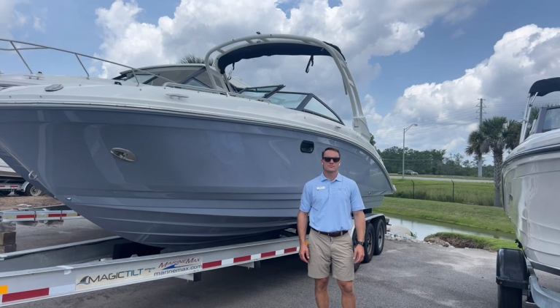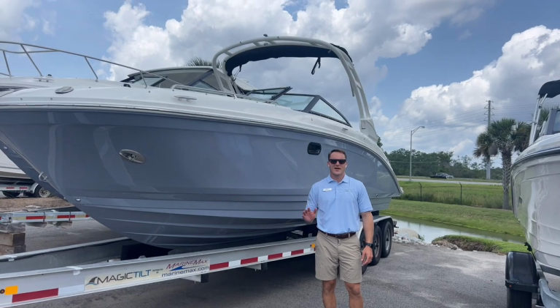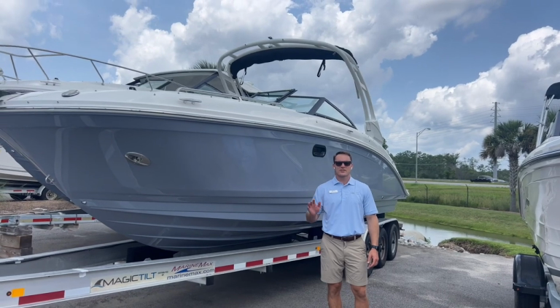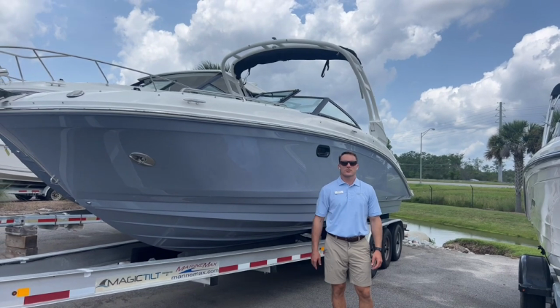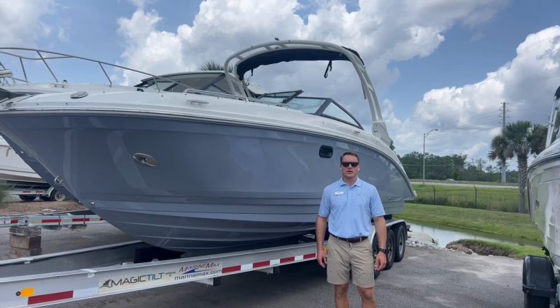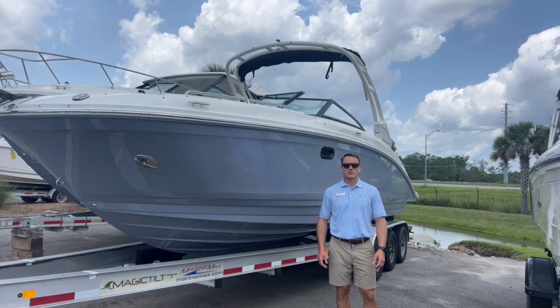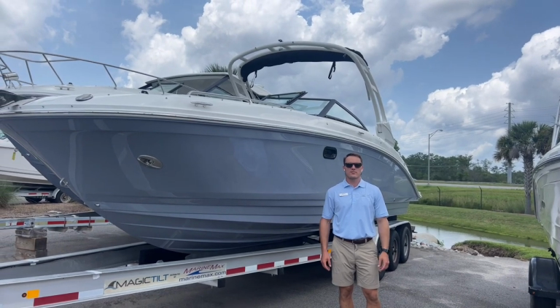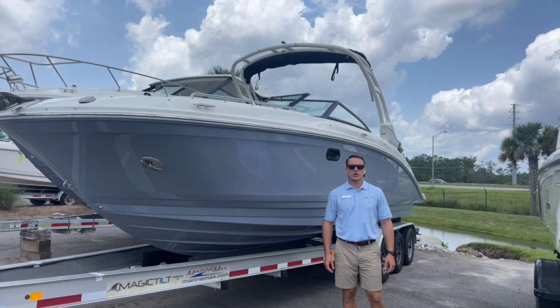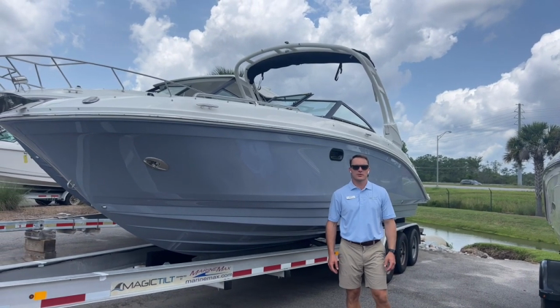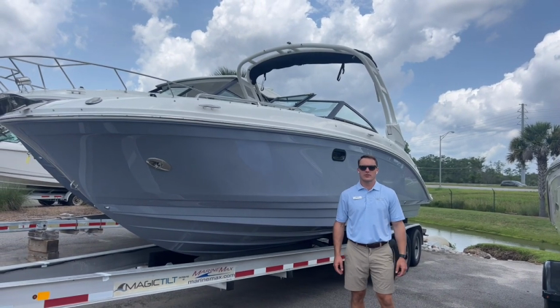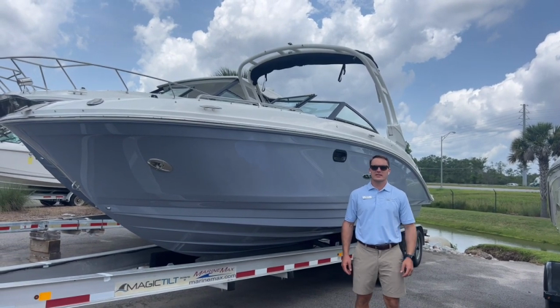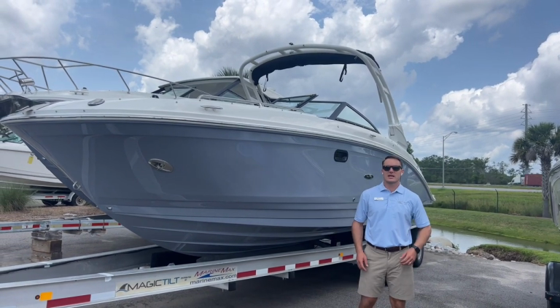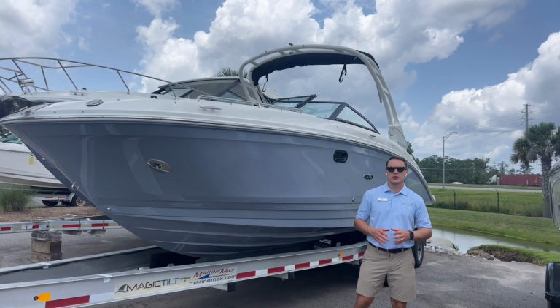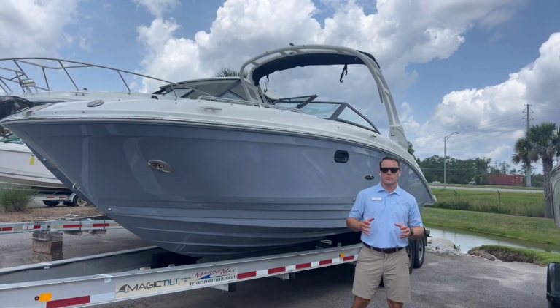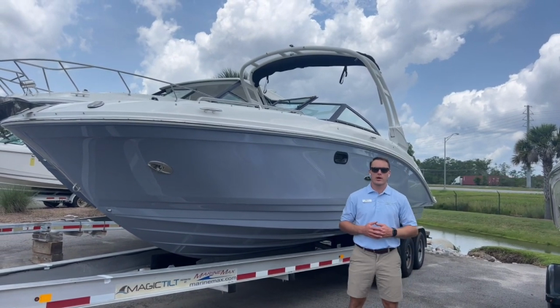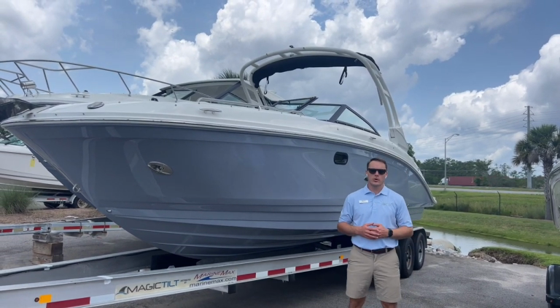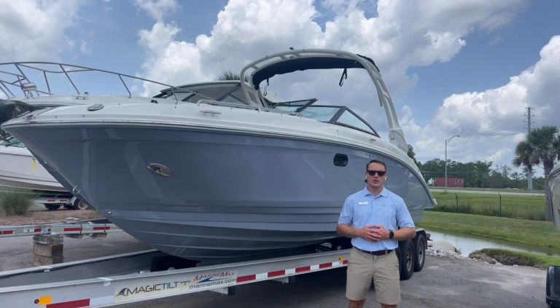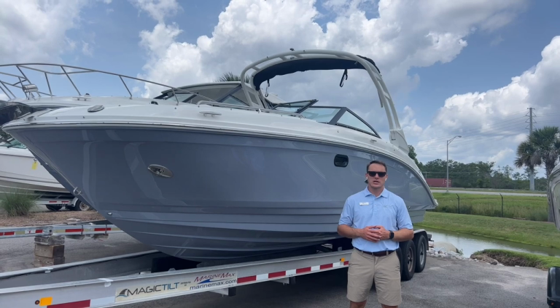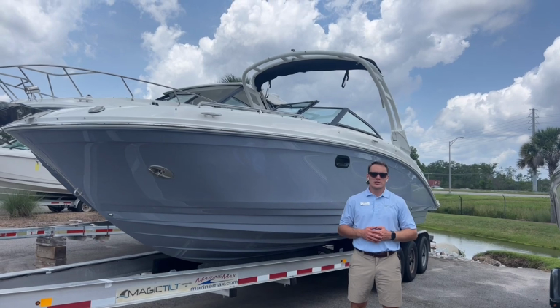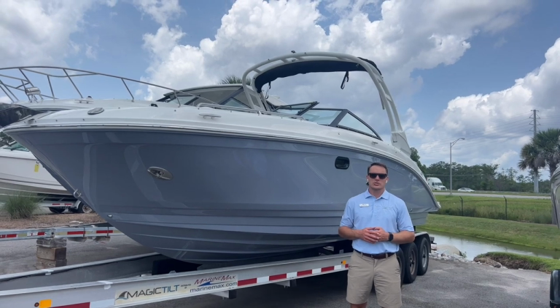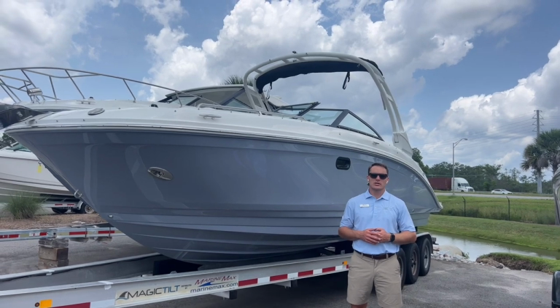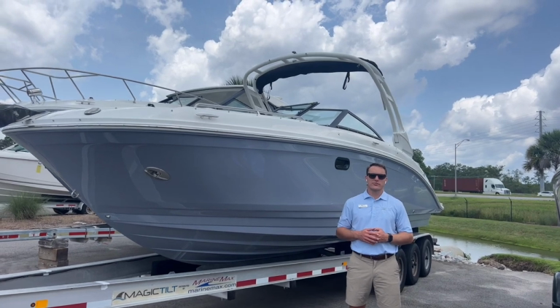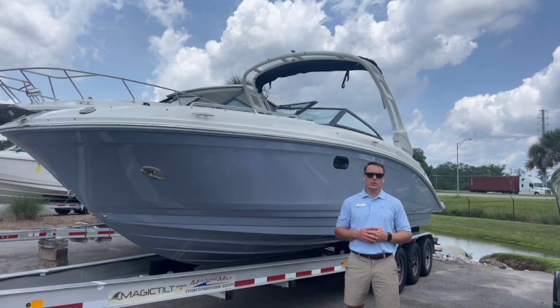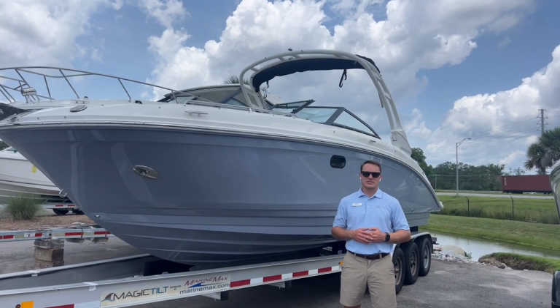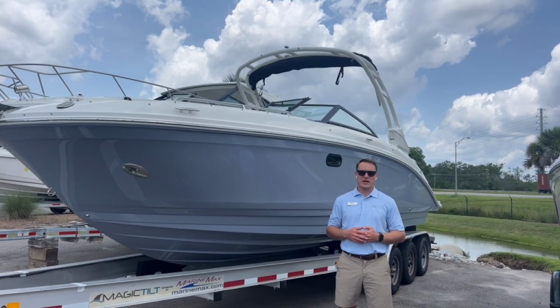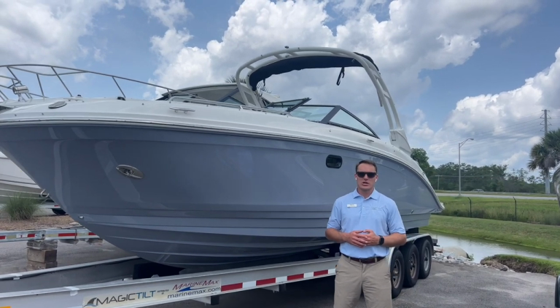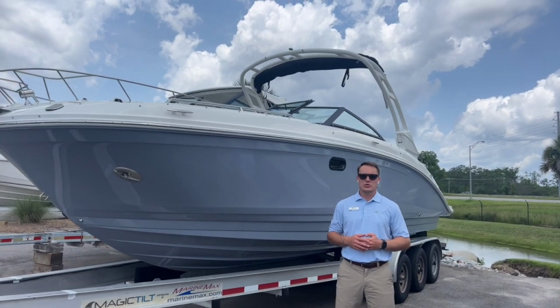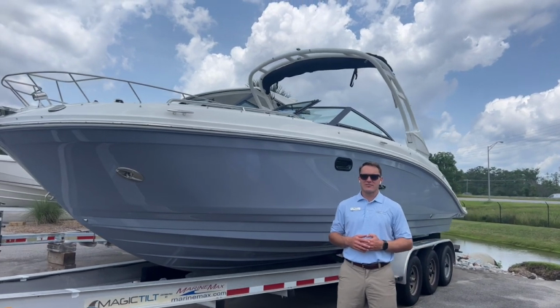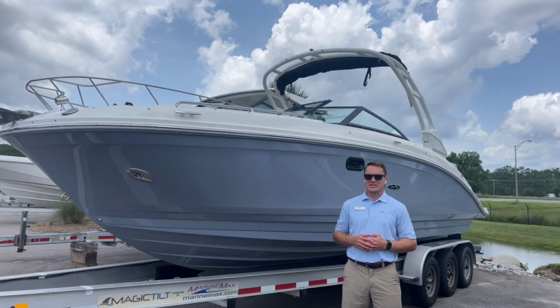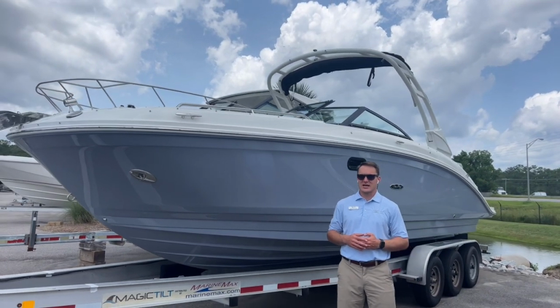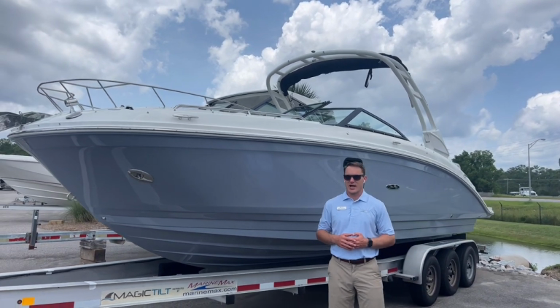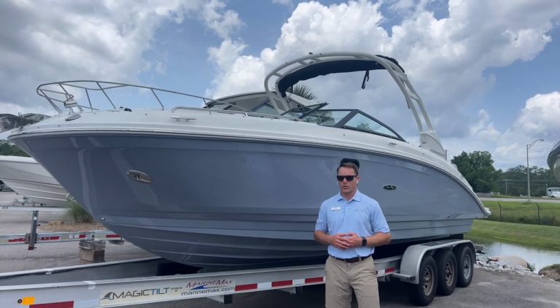Hi, this is Carl Anderson with MarineMax Charleston off Daniel Island, and today I'm going to take you through a brand new boat of ours. This is a 2024 Sea Ray 270 SDX outboard.